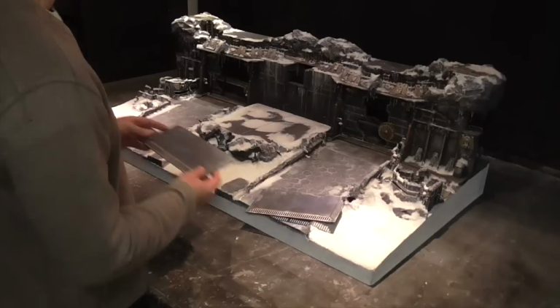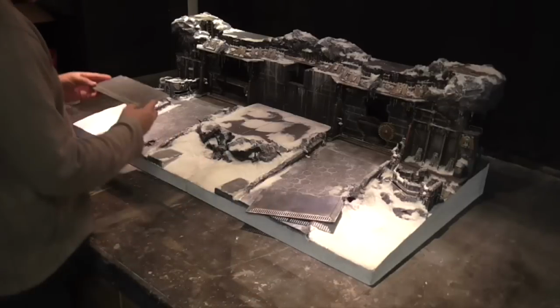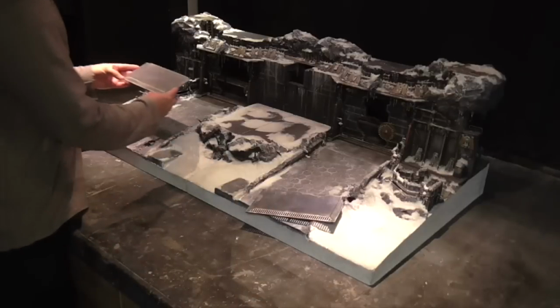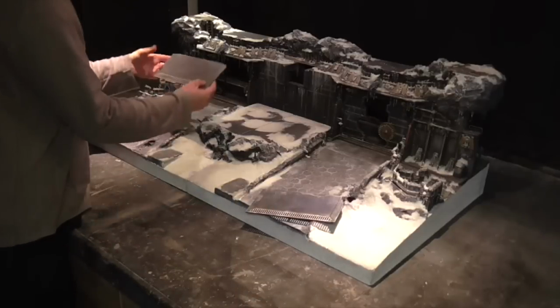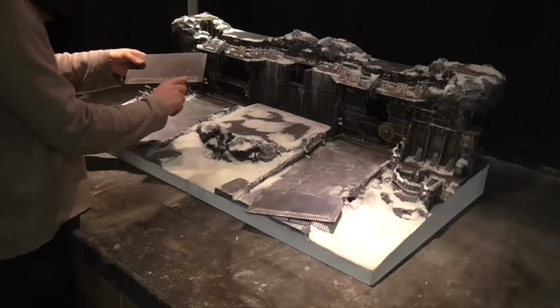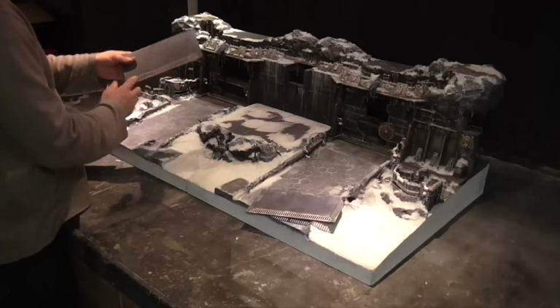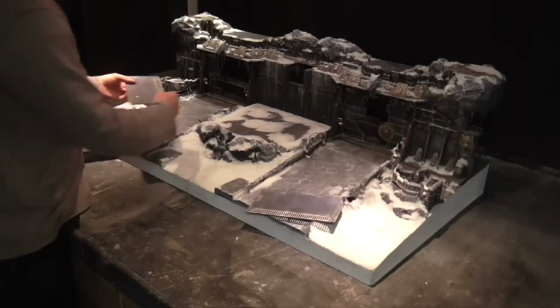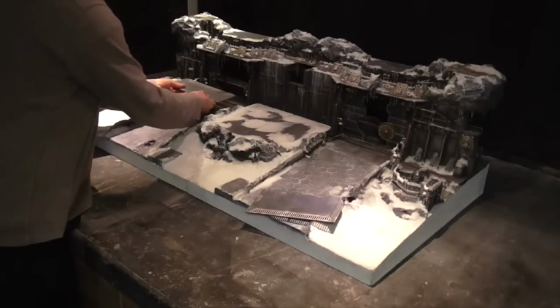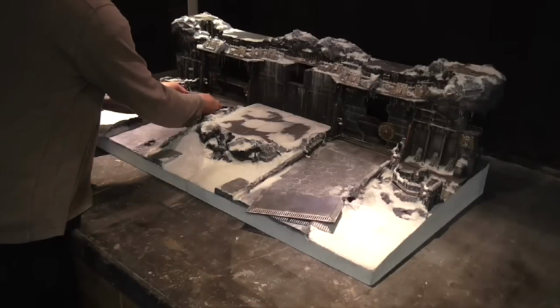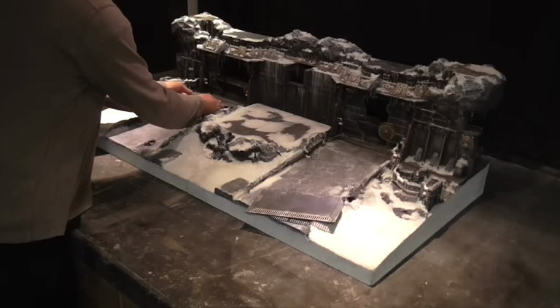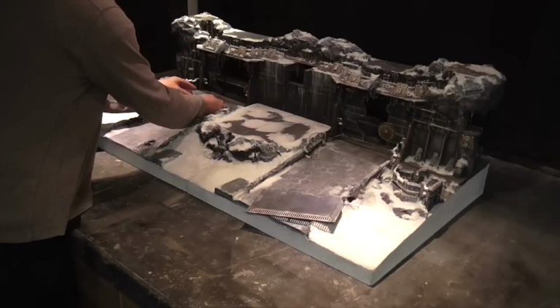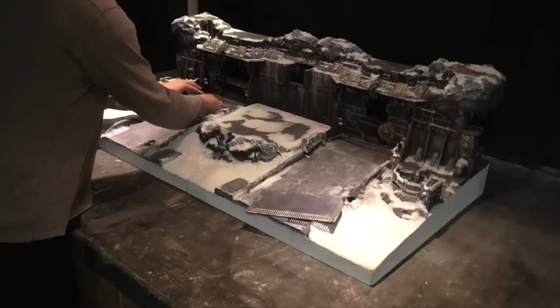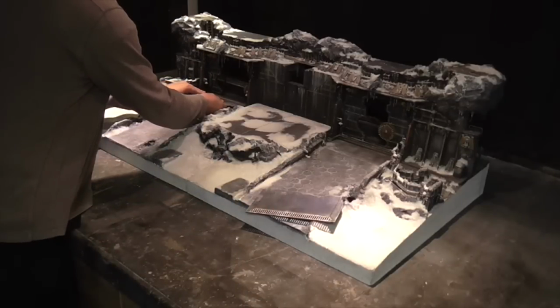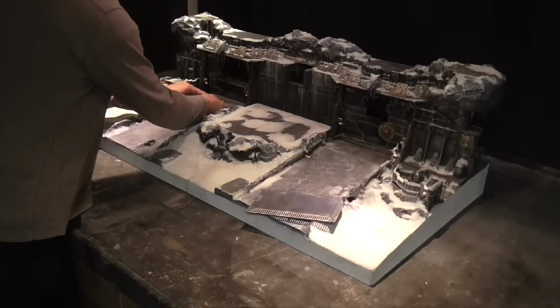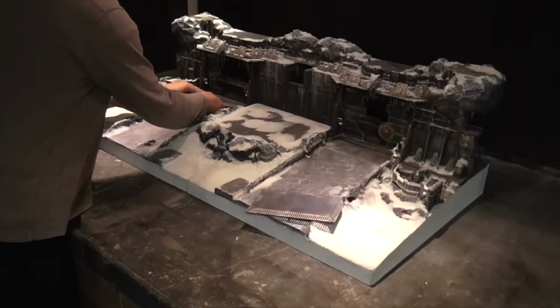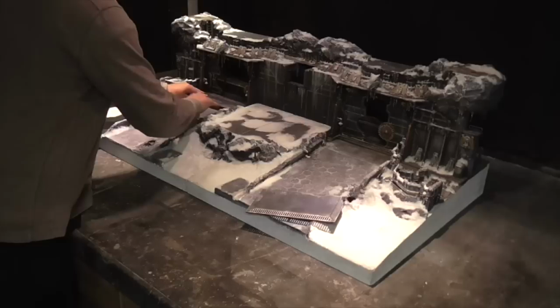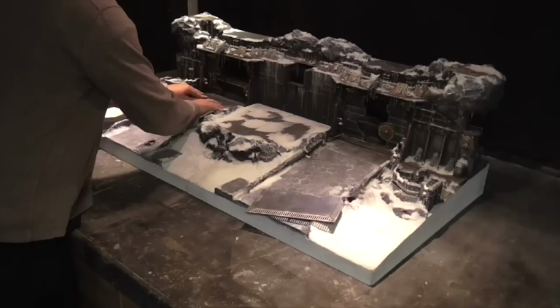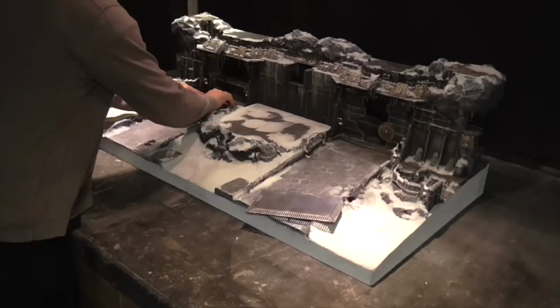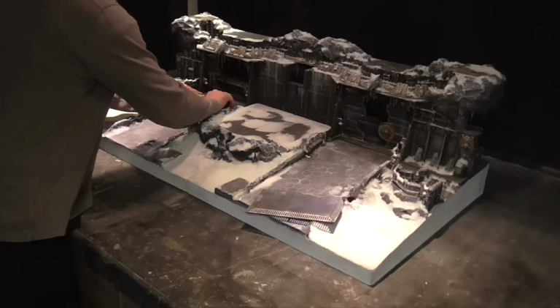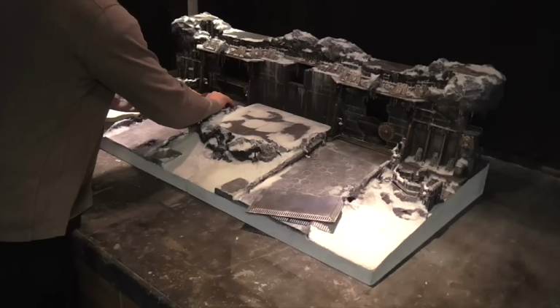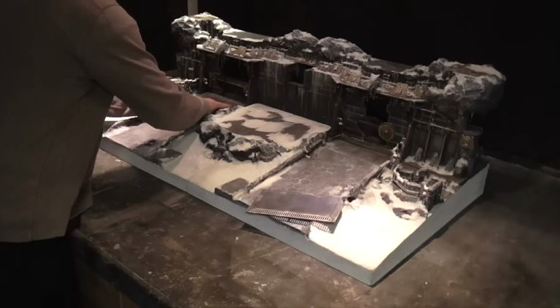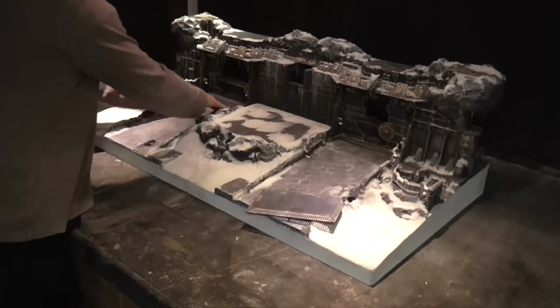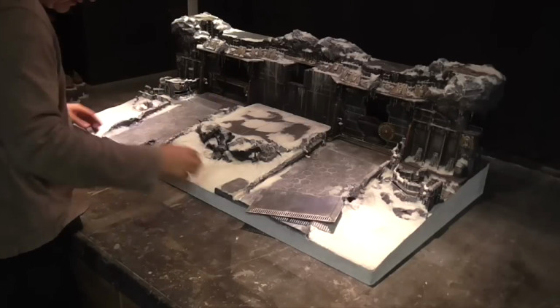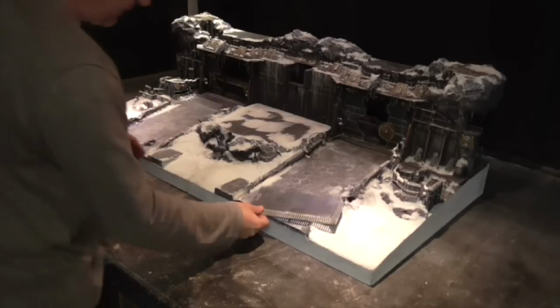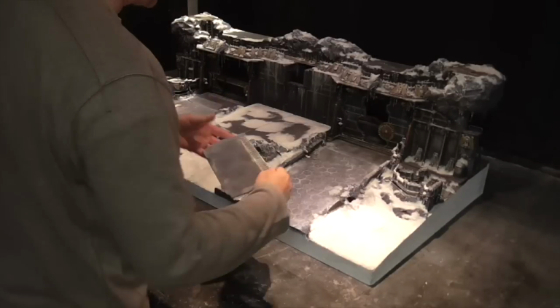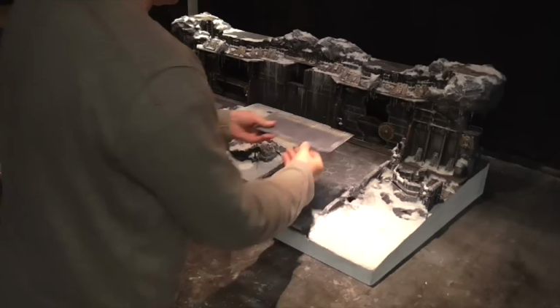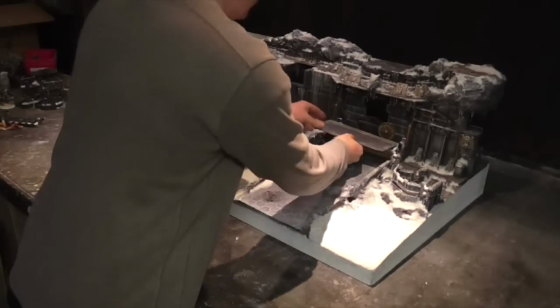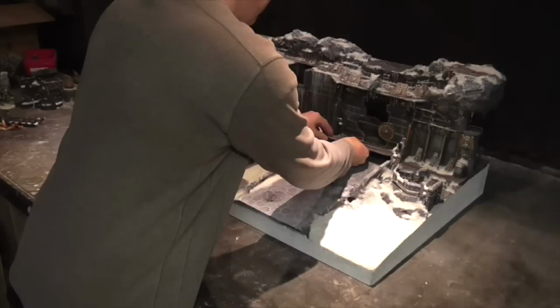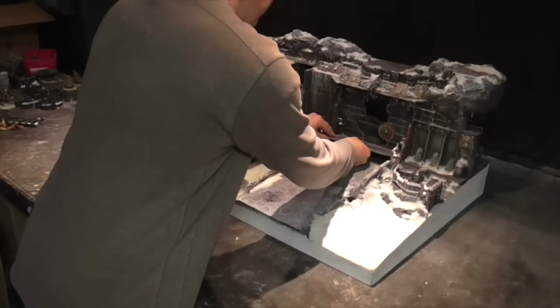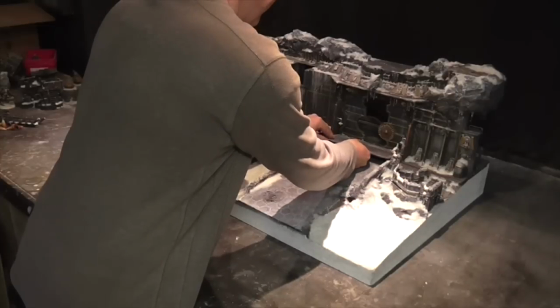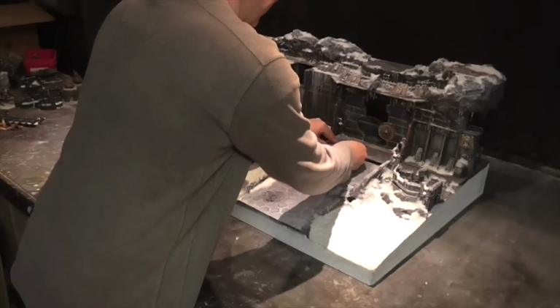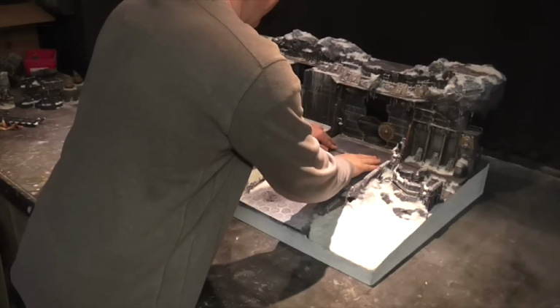They slot in with the grill towards the door itself, and that sits up on the secondary ridge. So they just sit flat in there, which finishes that off nicely.